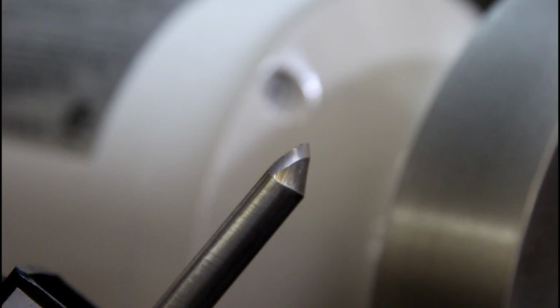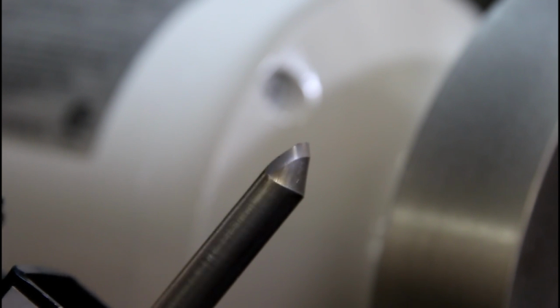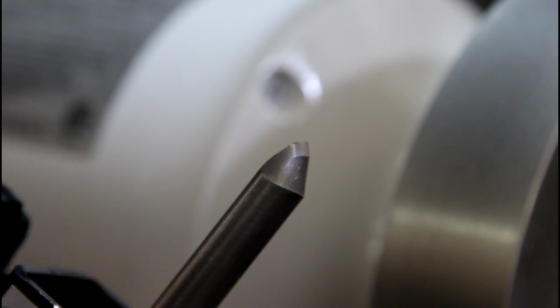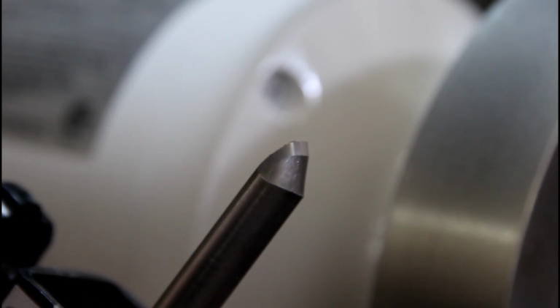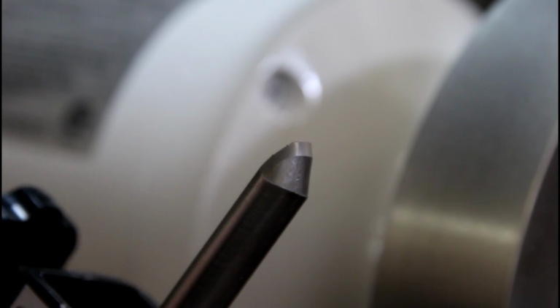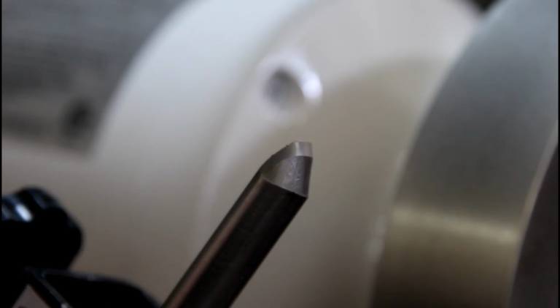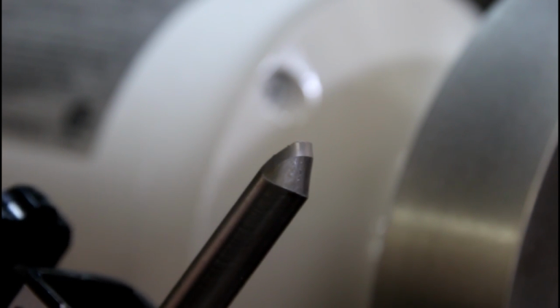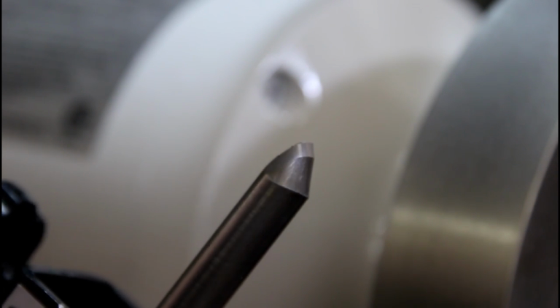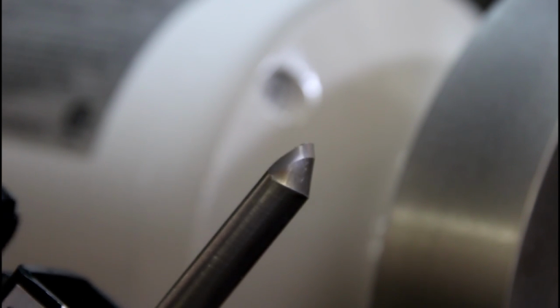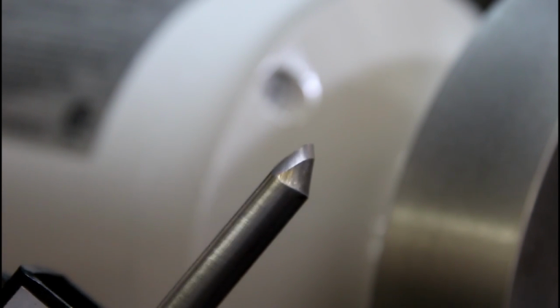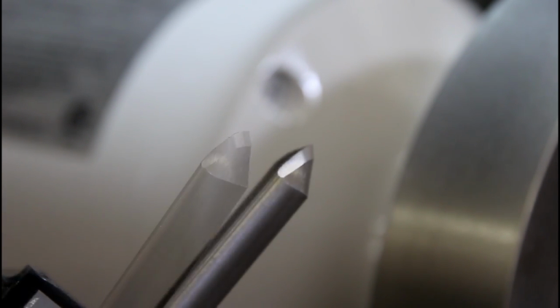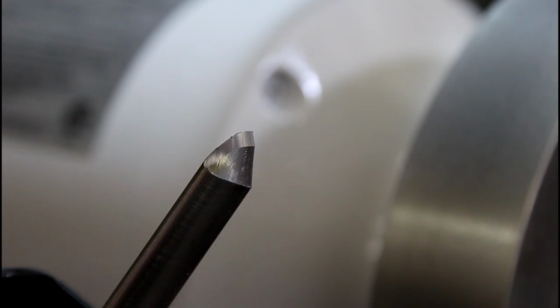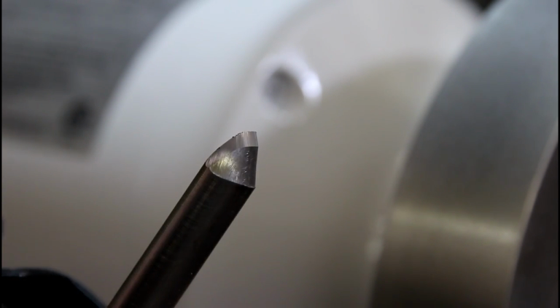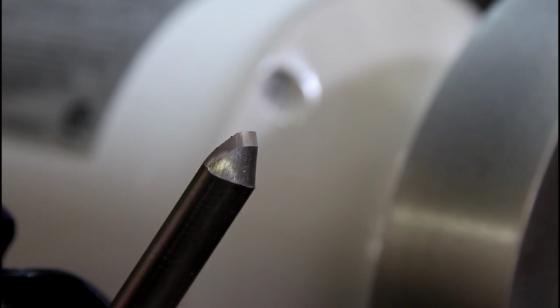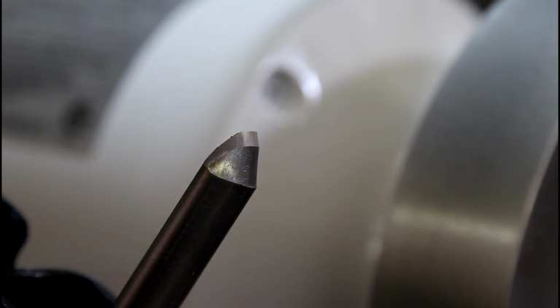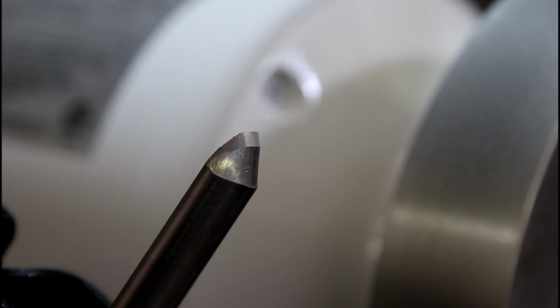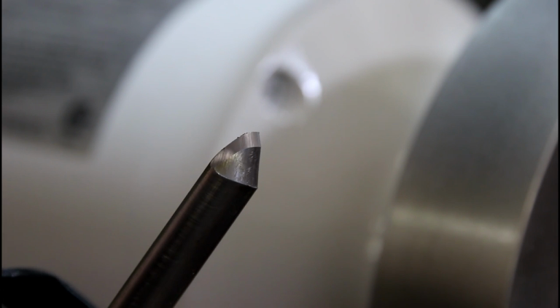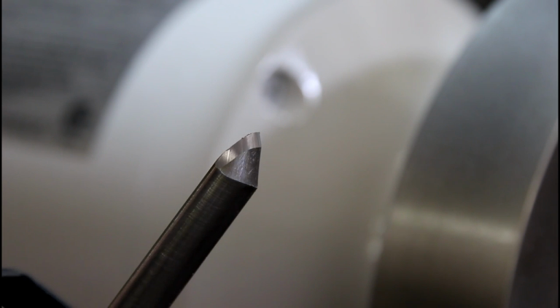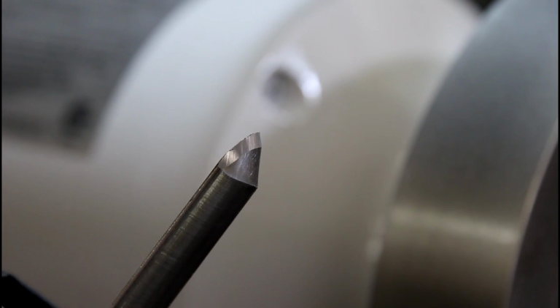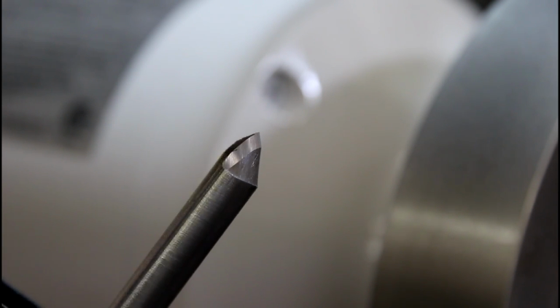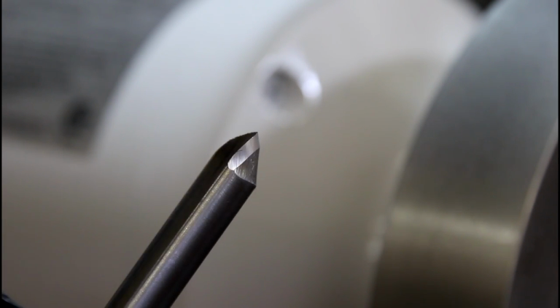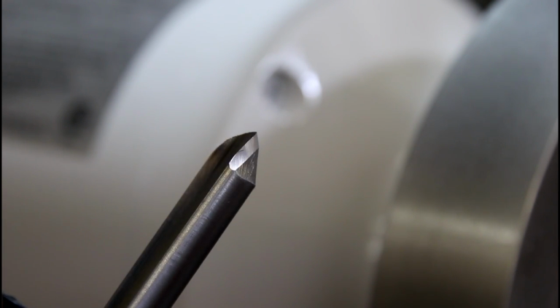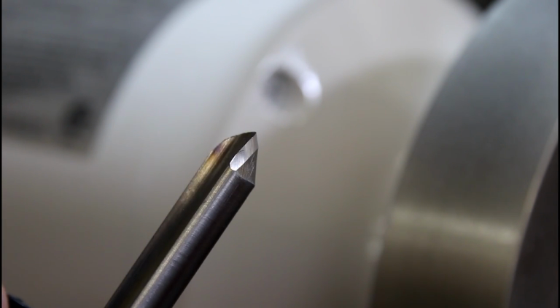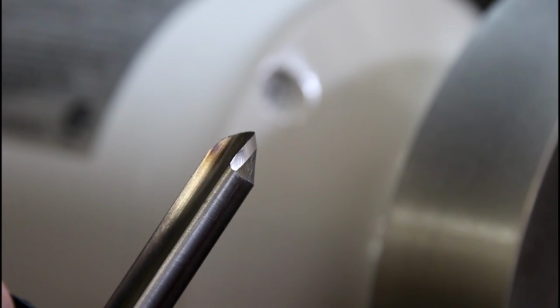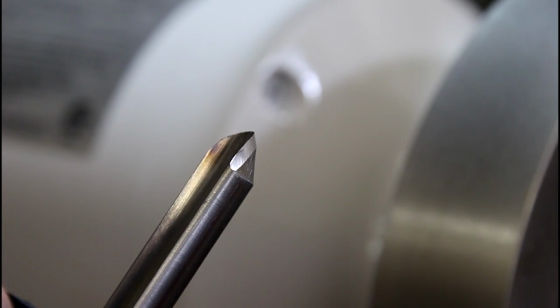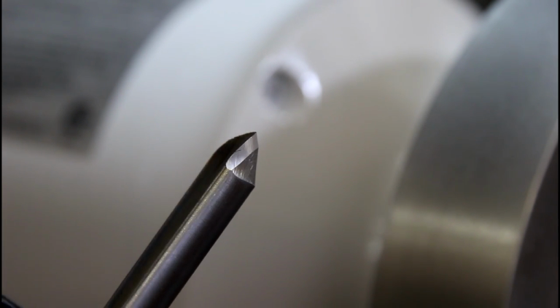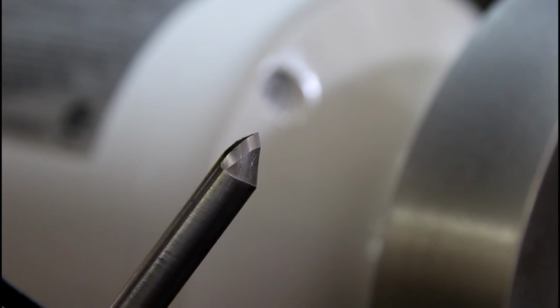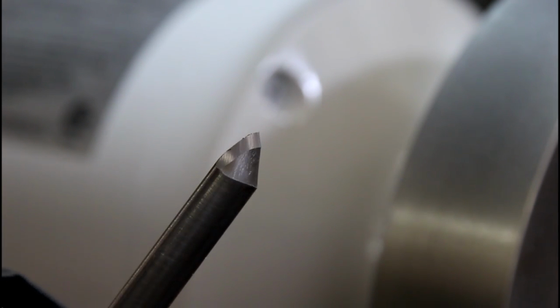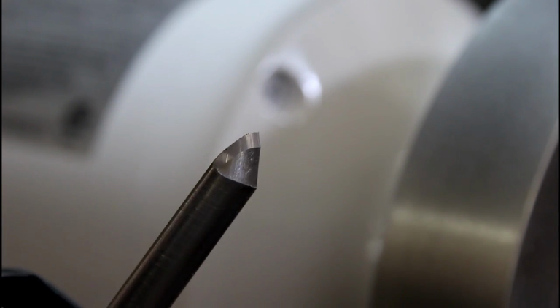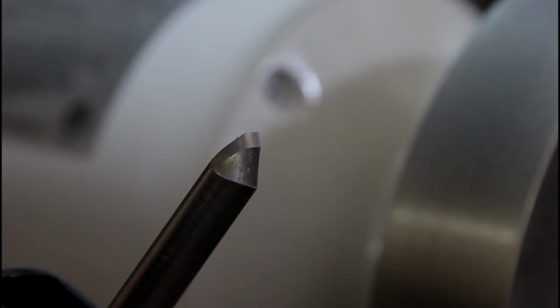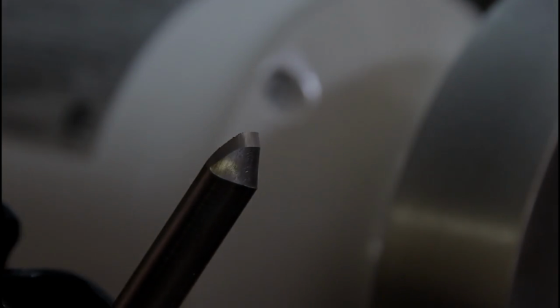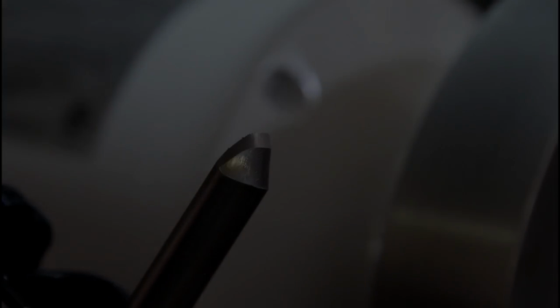It's just a really nice edge and super easy to touch up. I could regrind that whole bevel but I don't want to waste the steel — as I sharpen this tool it'll just reestablish a new bevel.